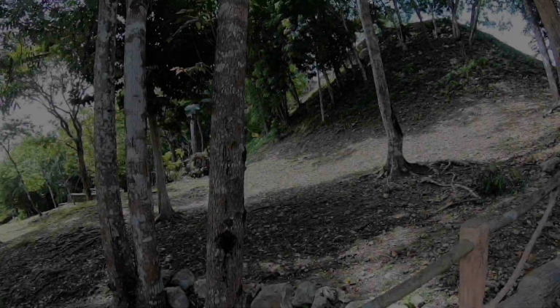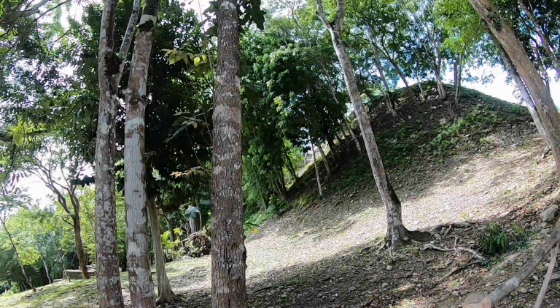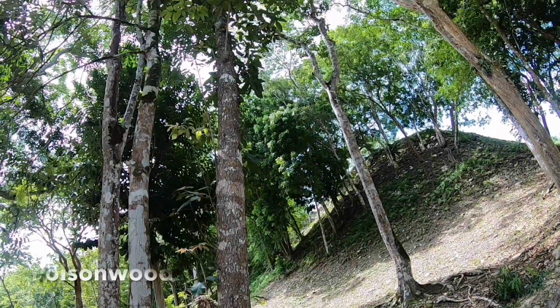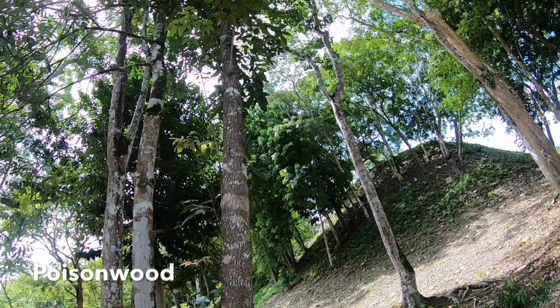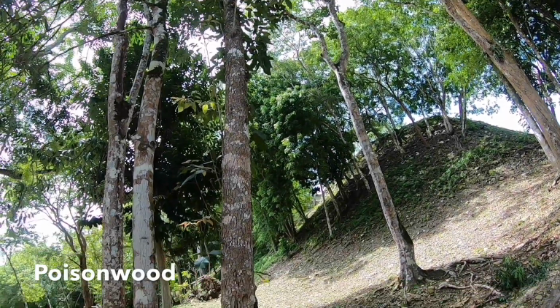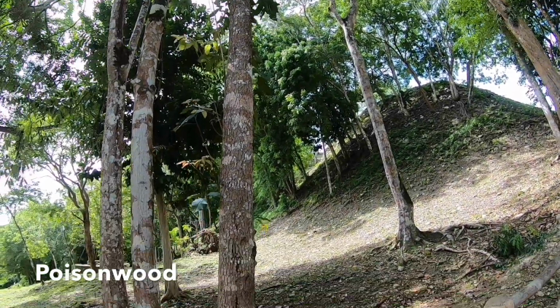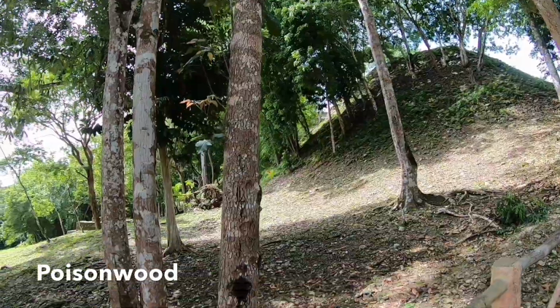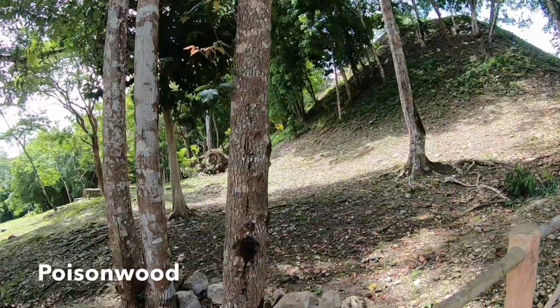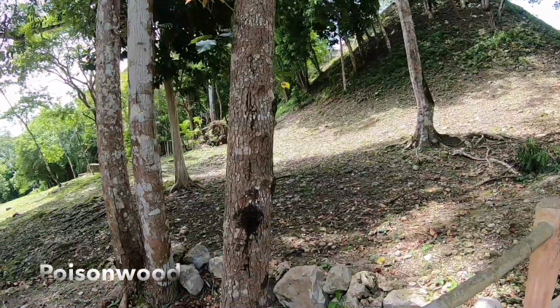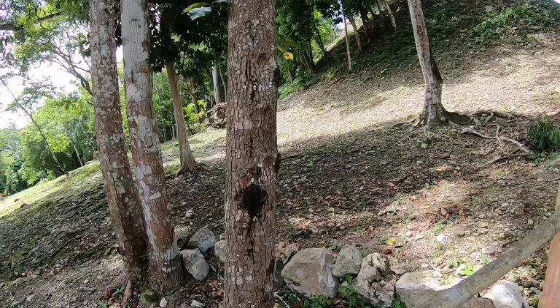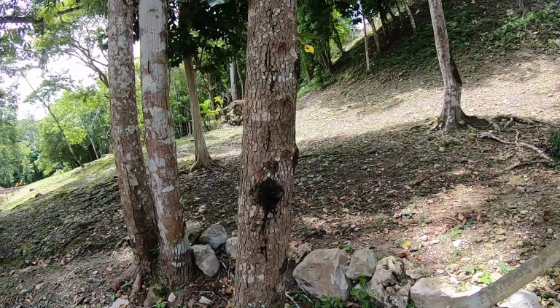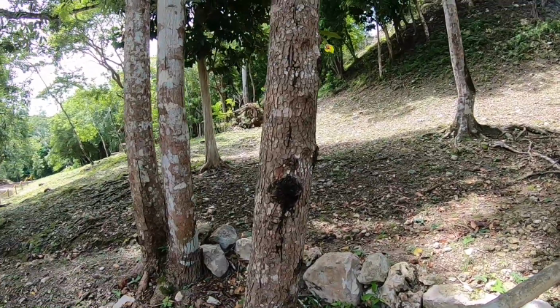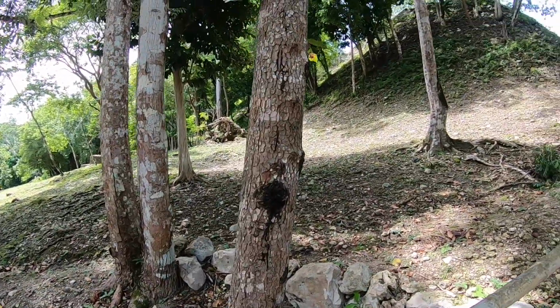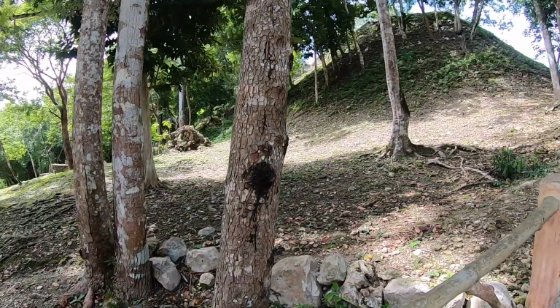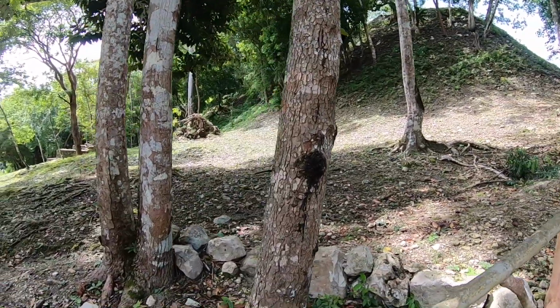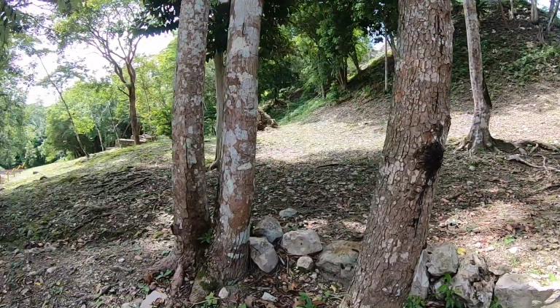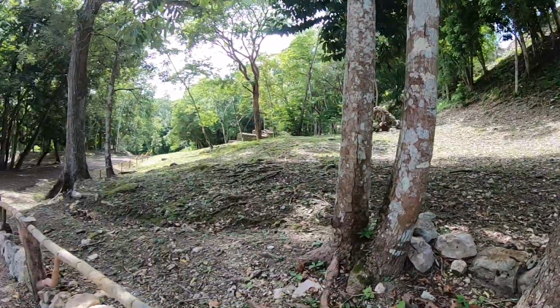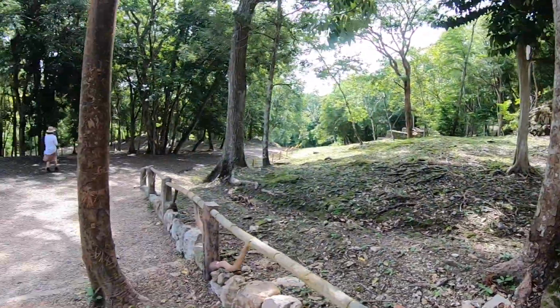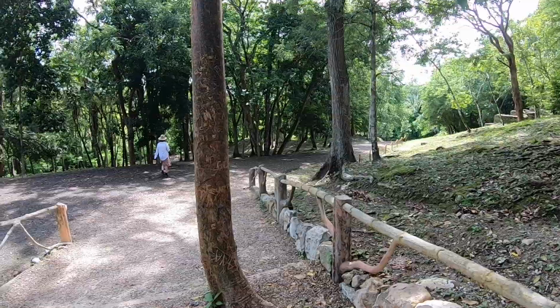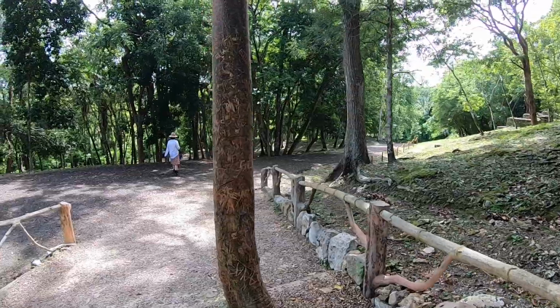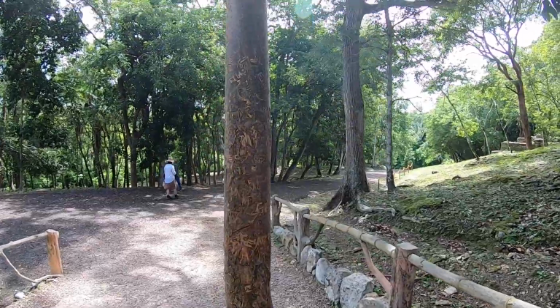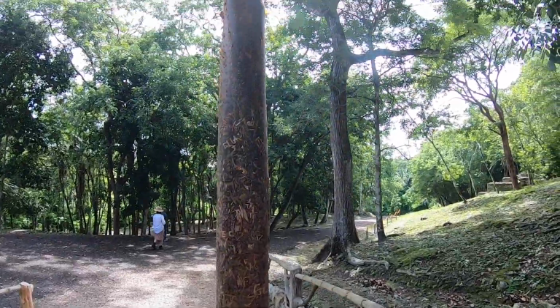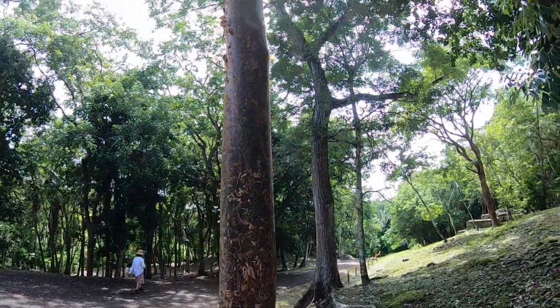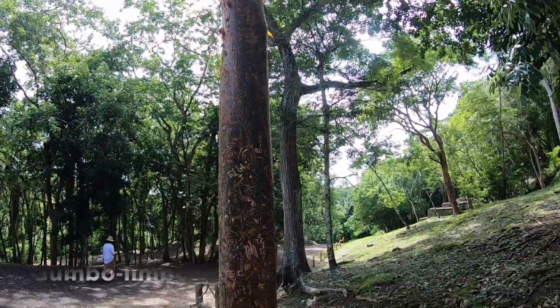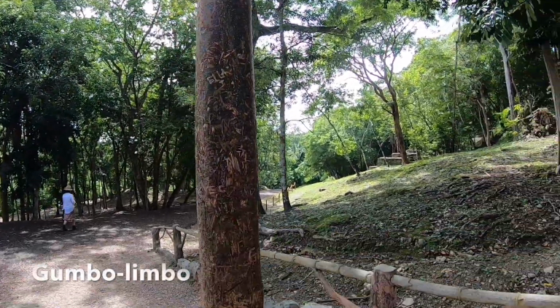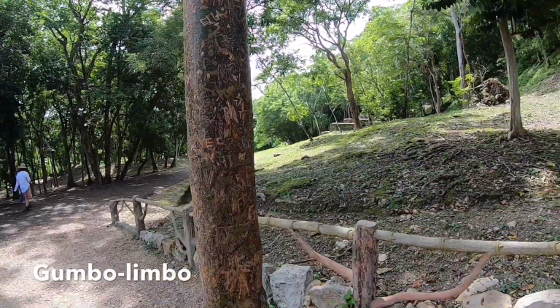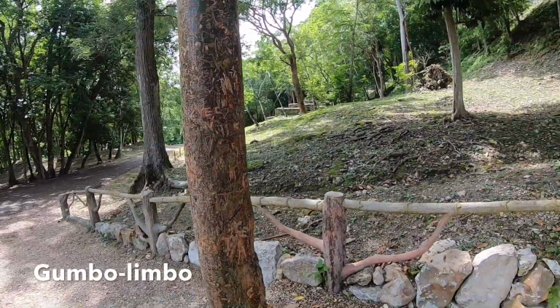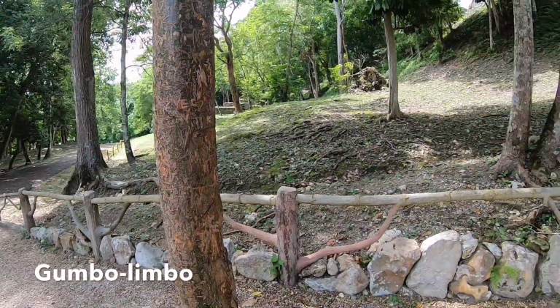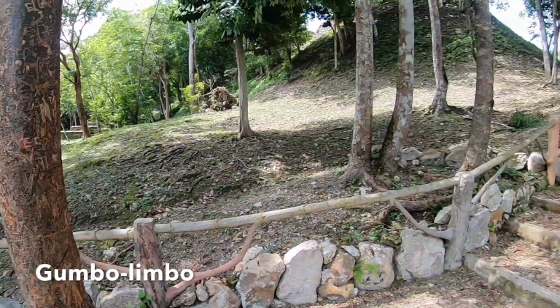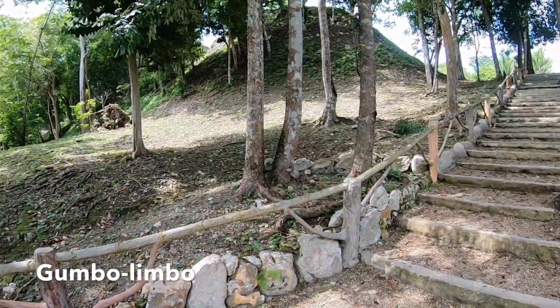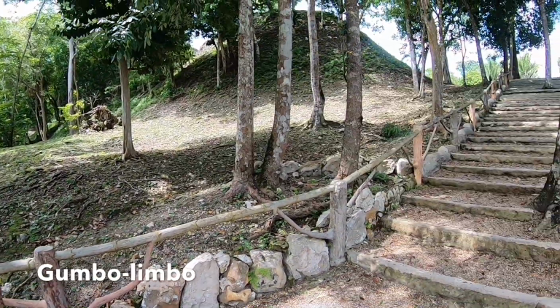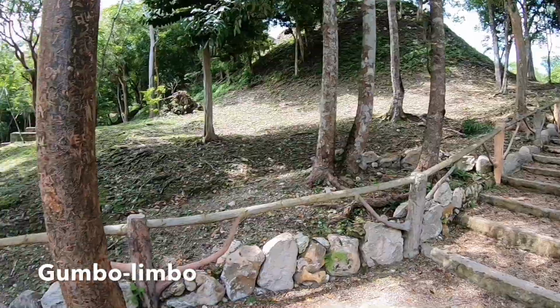Poisonwood — we've heard a lot about it. It gives you a rash if you touch it. But in nature, the cure for it always grows right next to it. This is gumbolimbo — it heals the rashes from that tree.